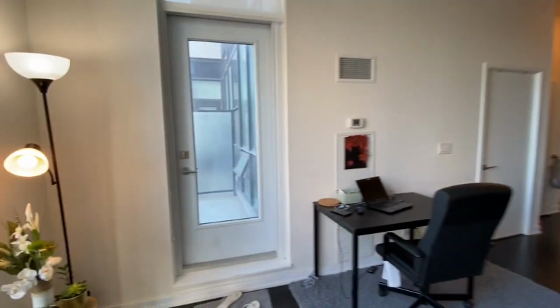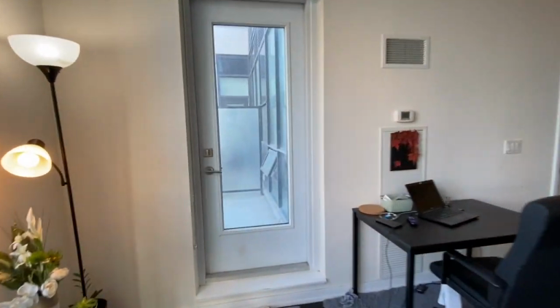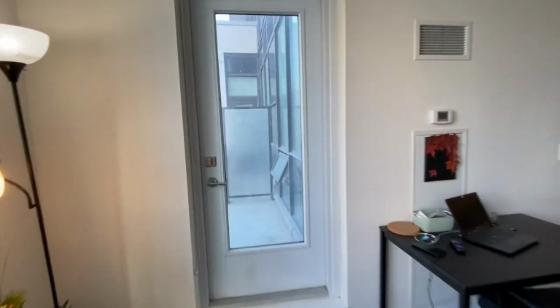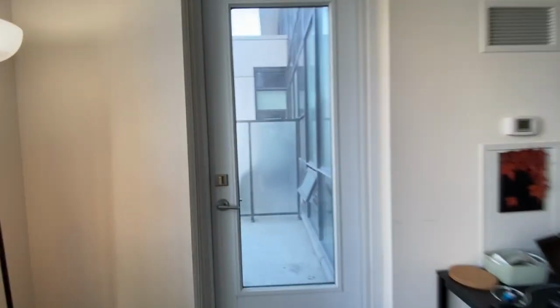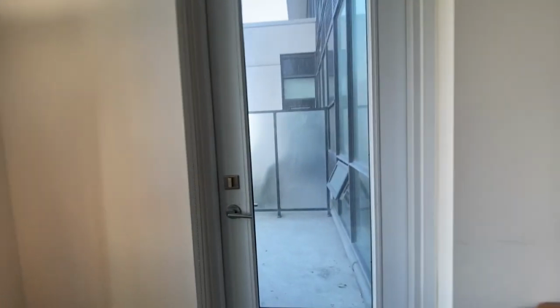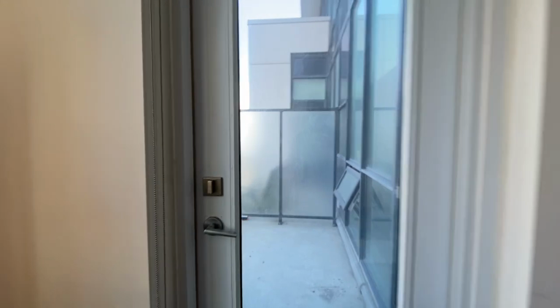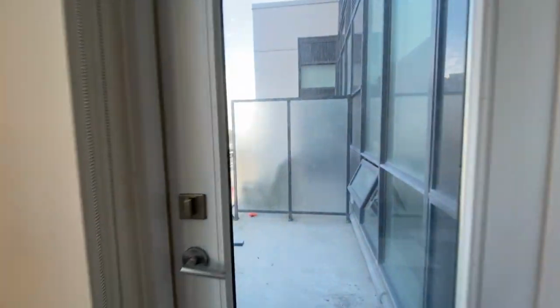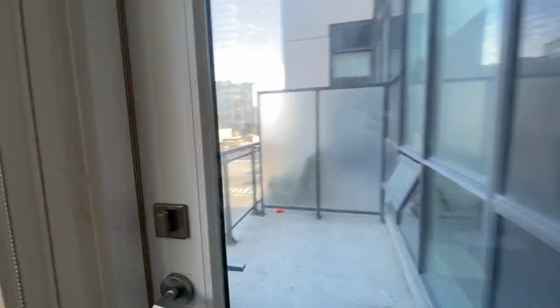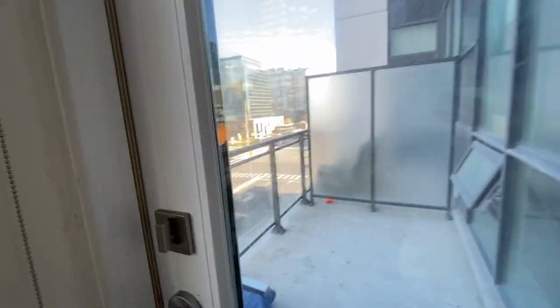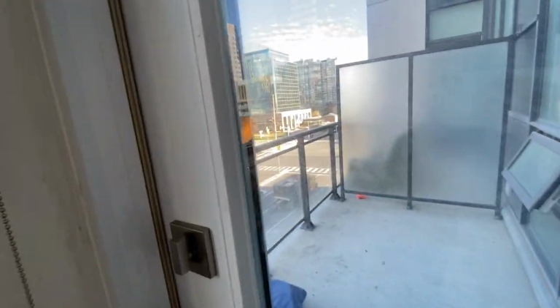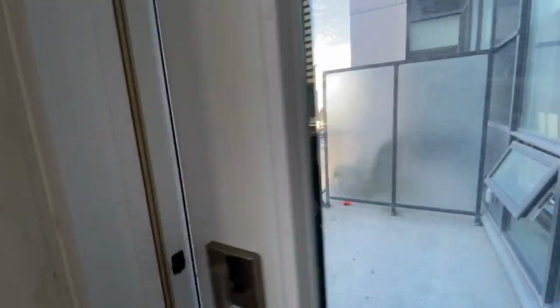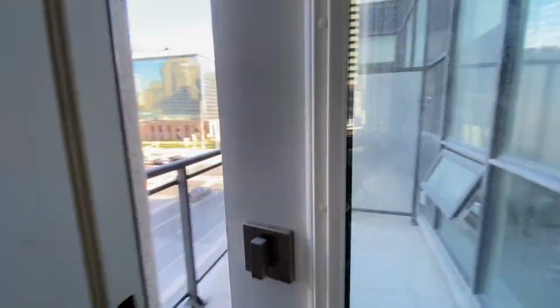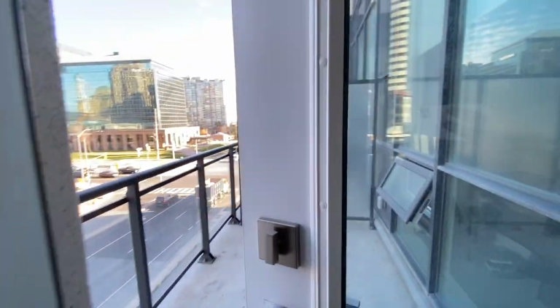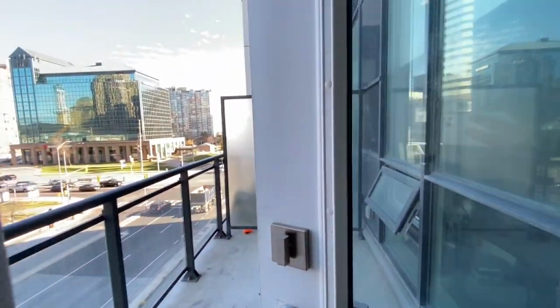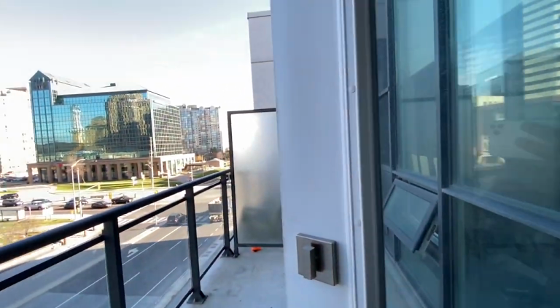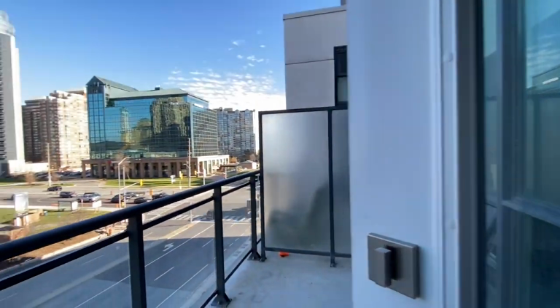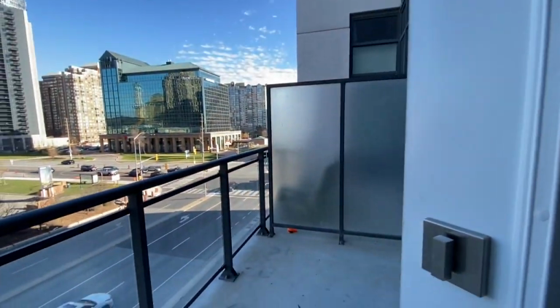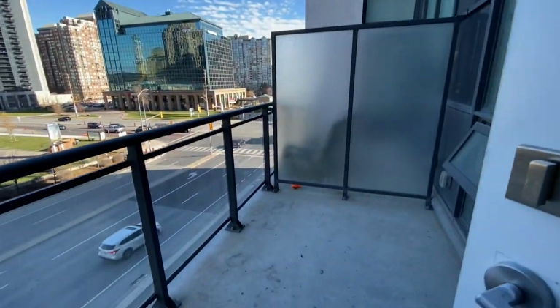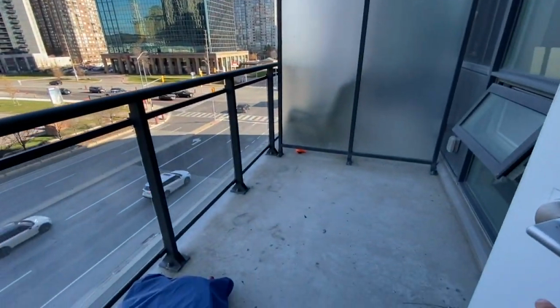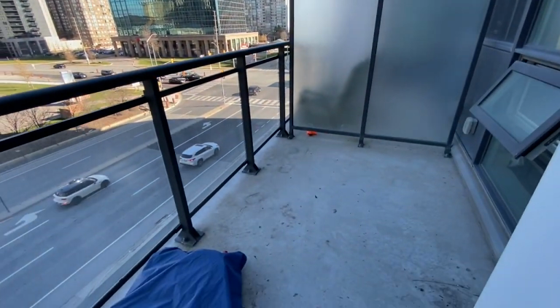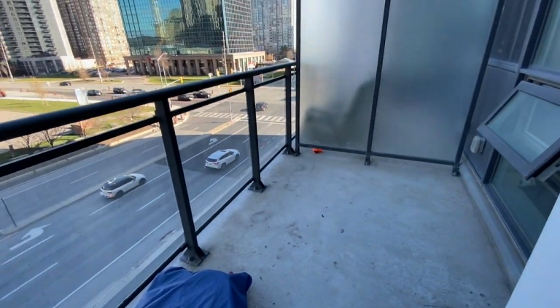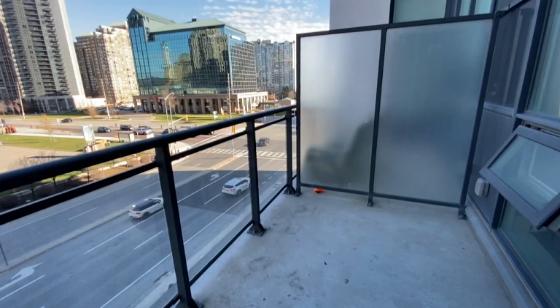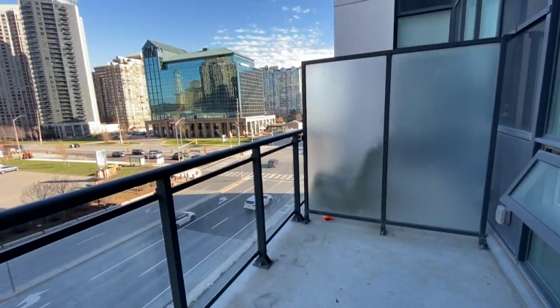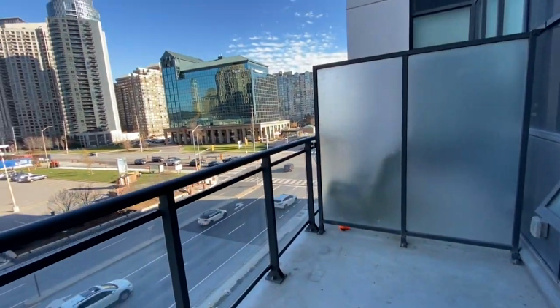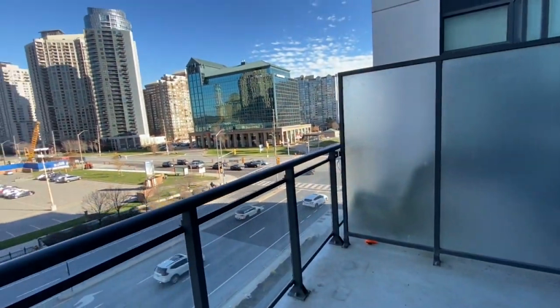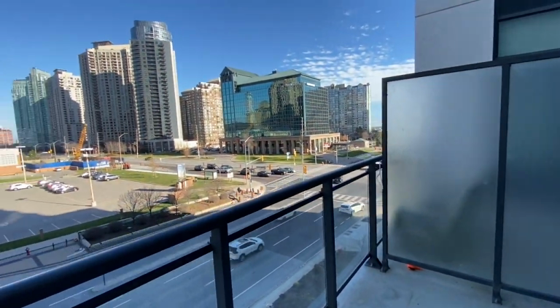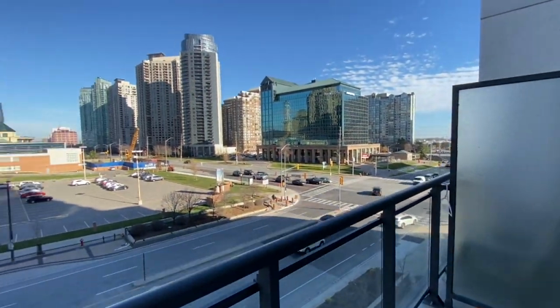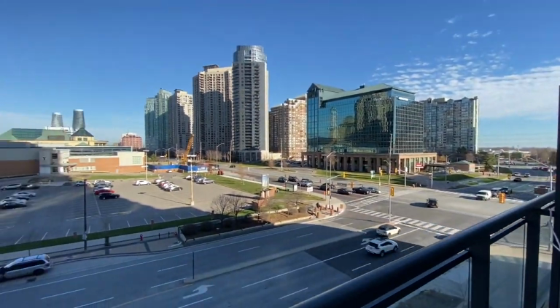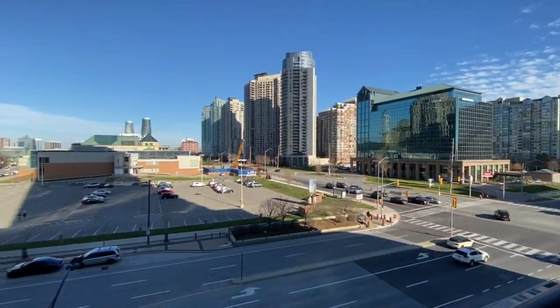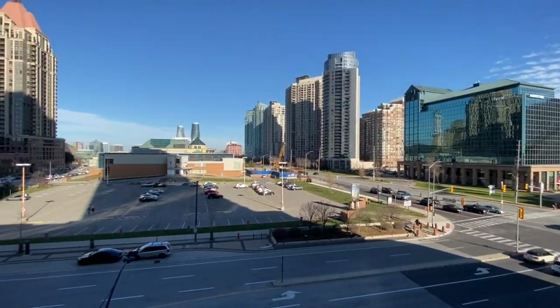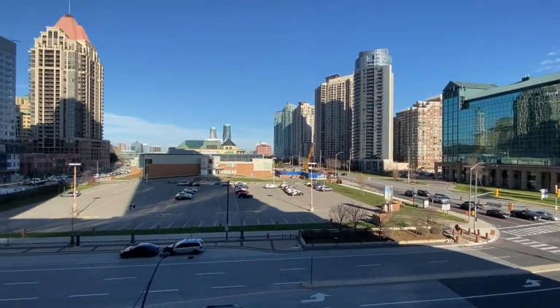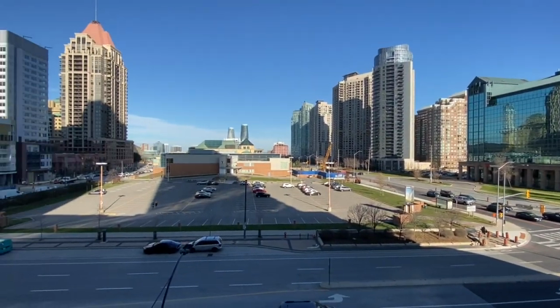It's a beautiful unit. Here's the balcony. That's the view.